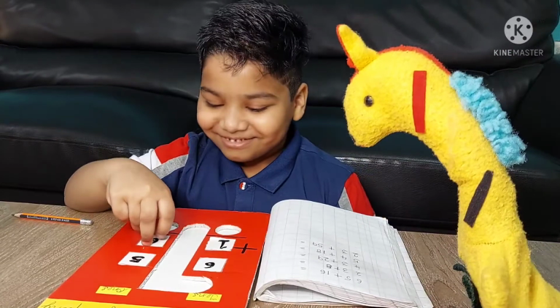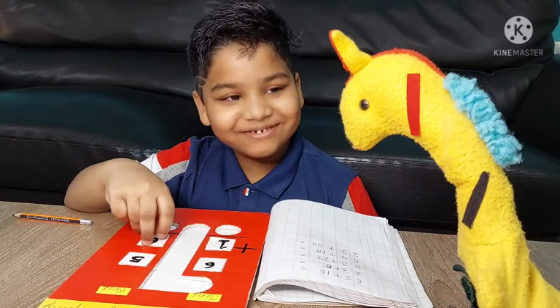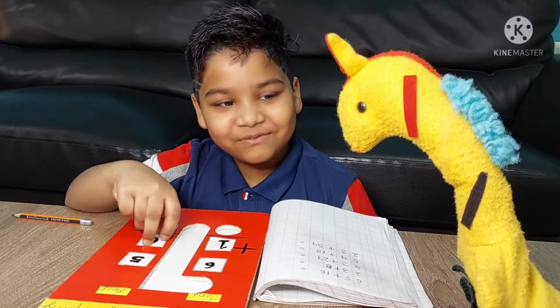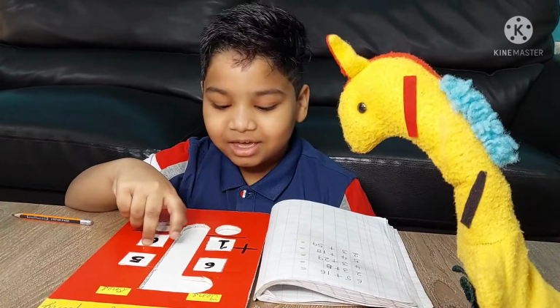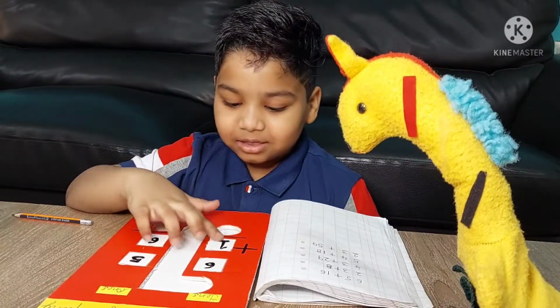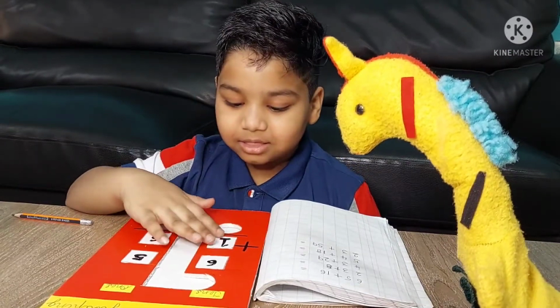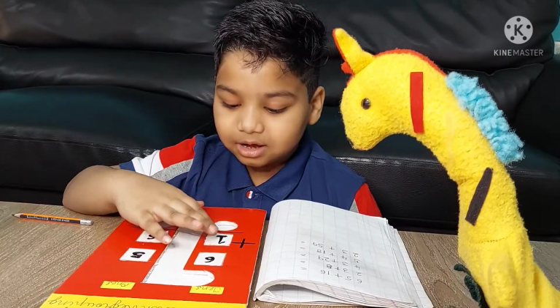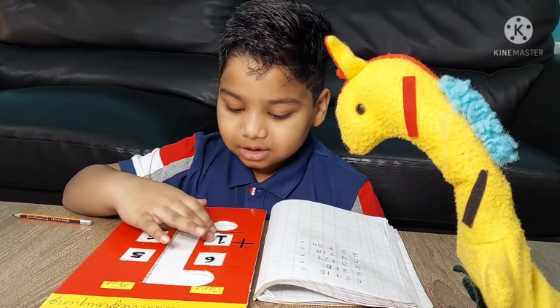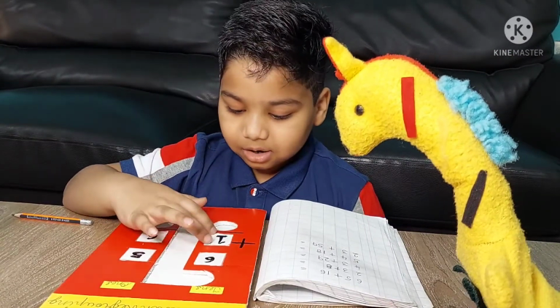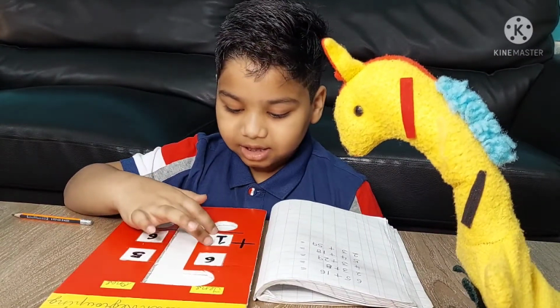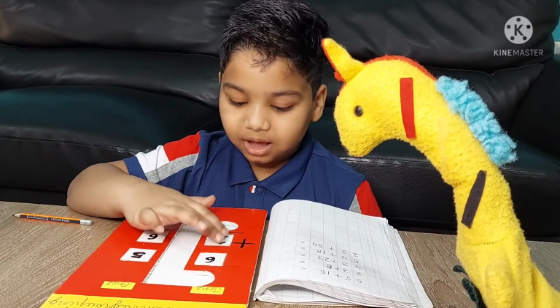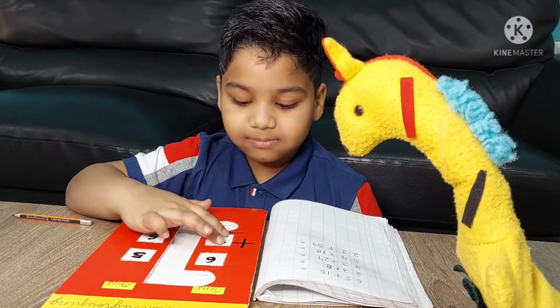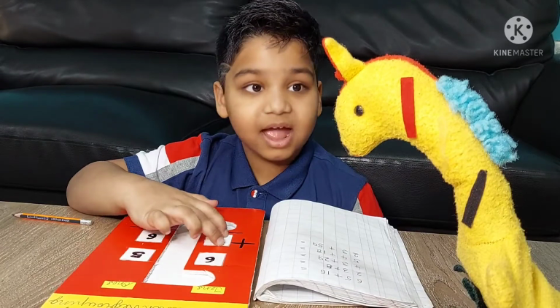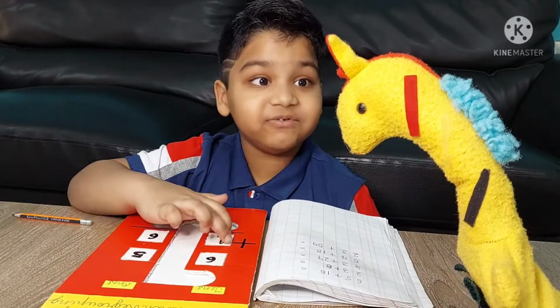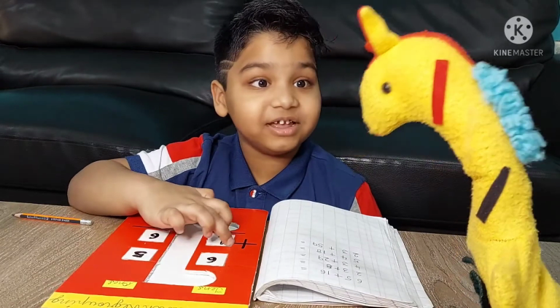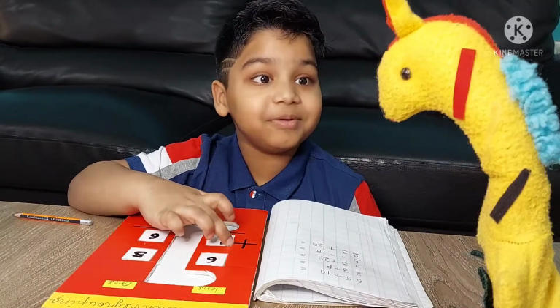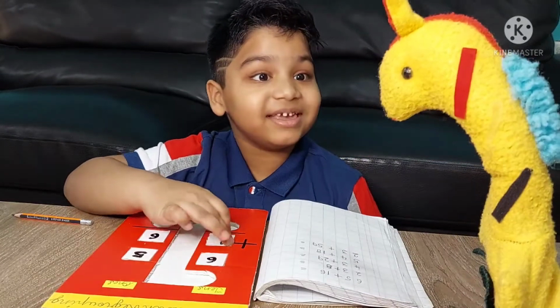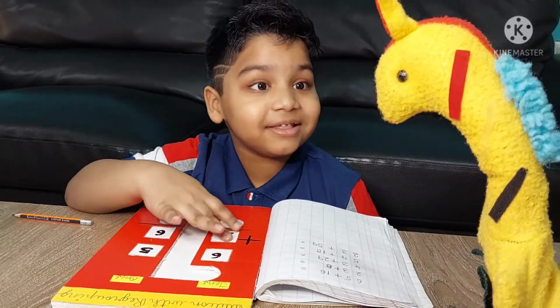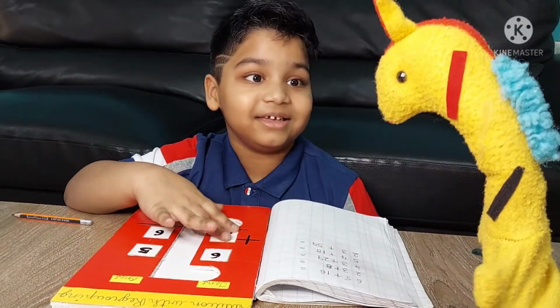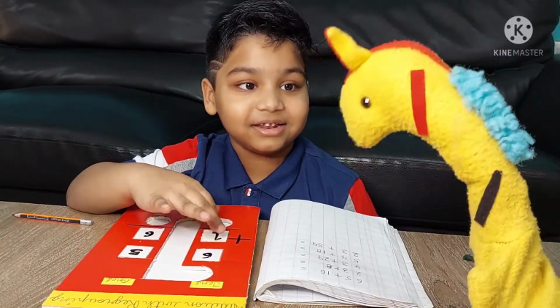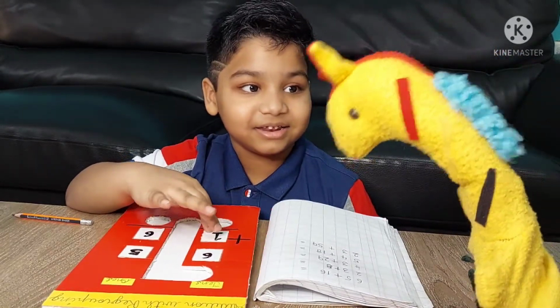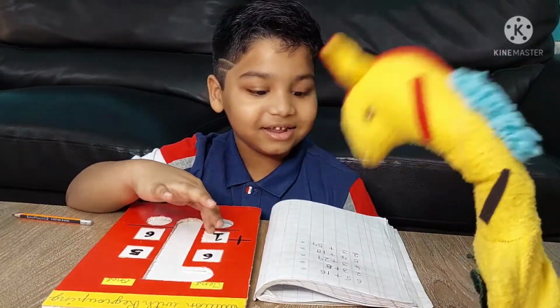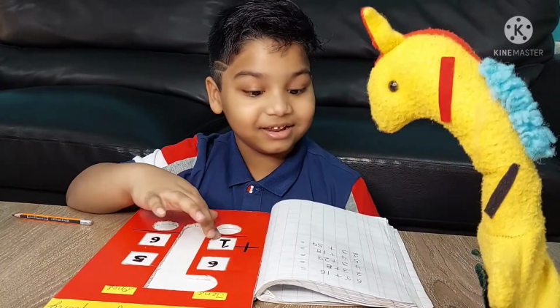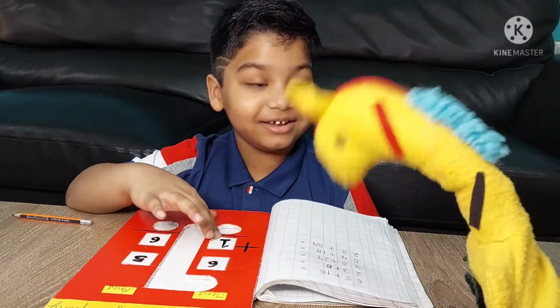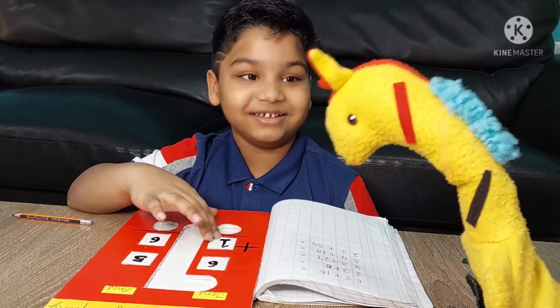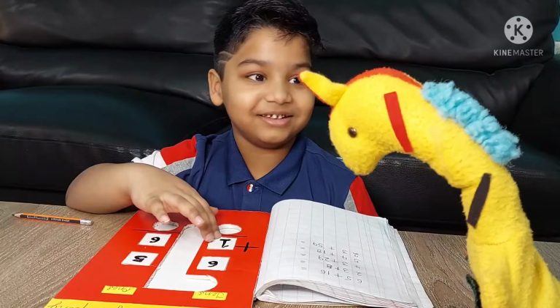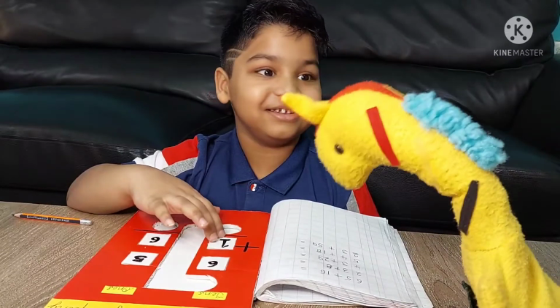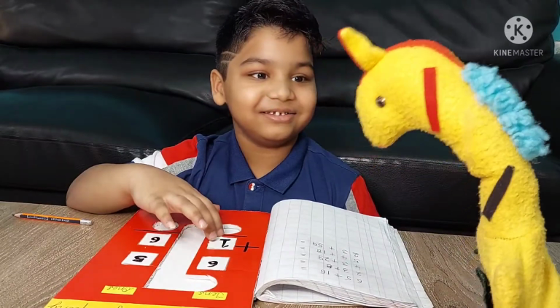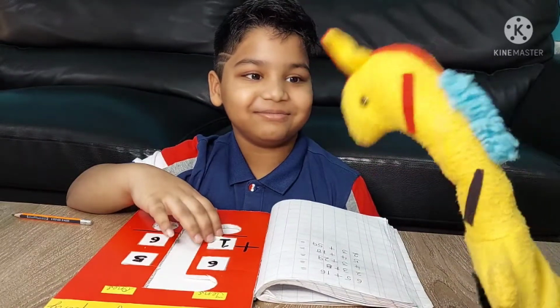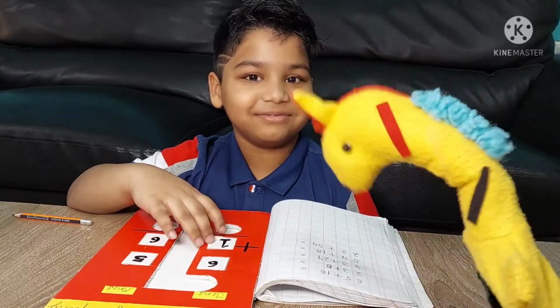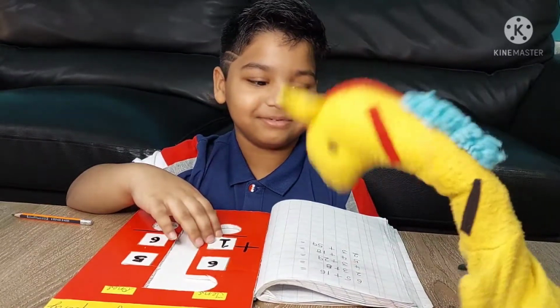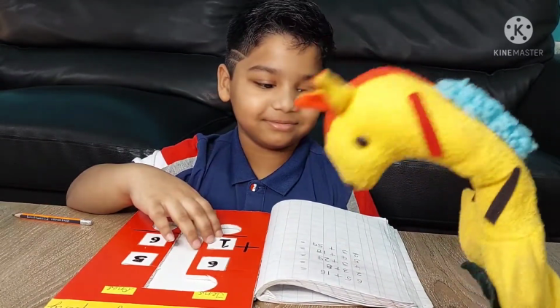No Jiffy. This is a game that can make addition with regrouping easy. Oh really? I don't believe you. Show me, show me how you're doing.